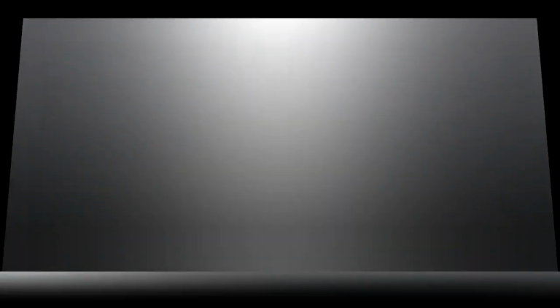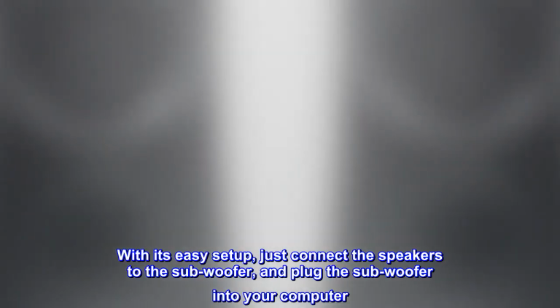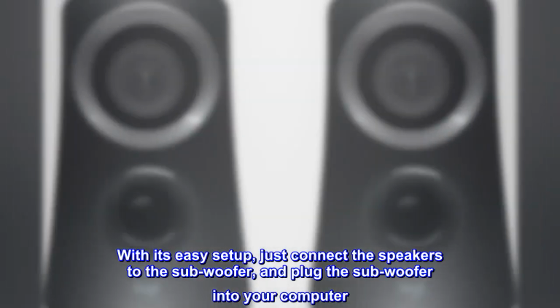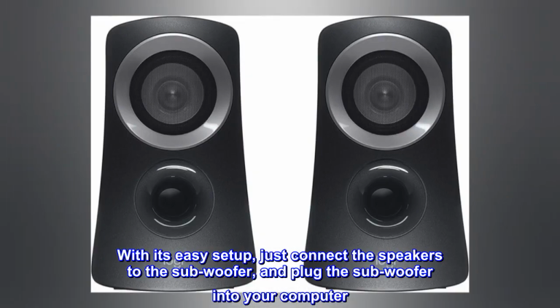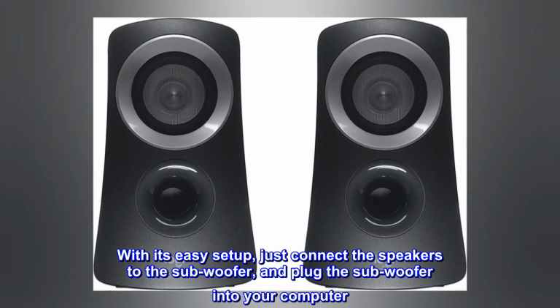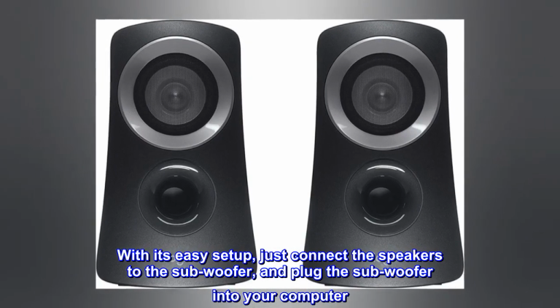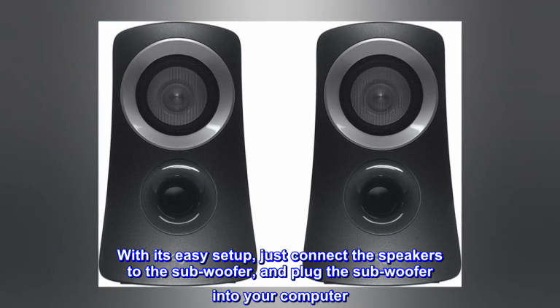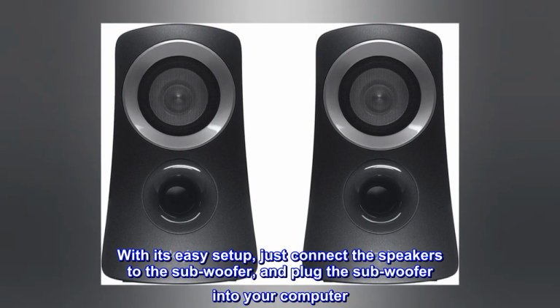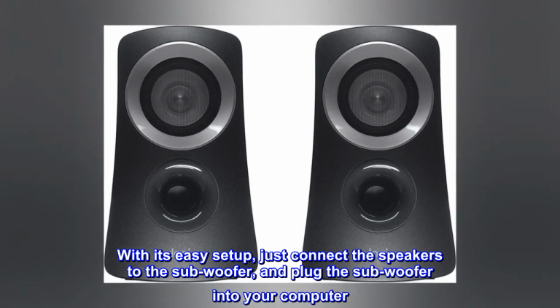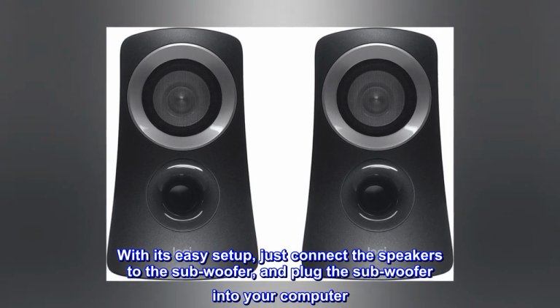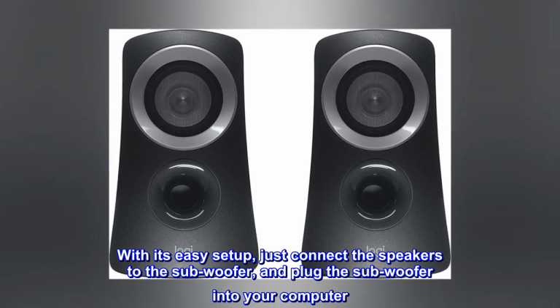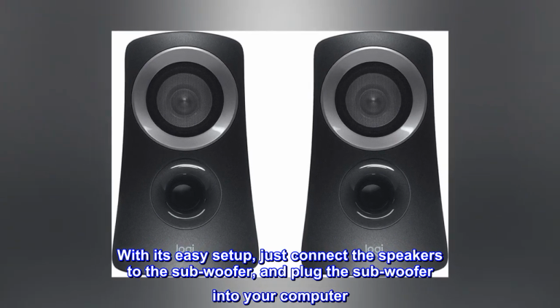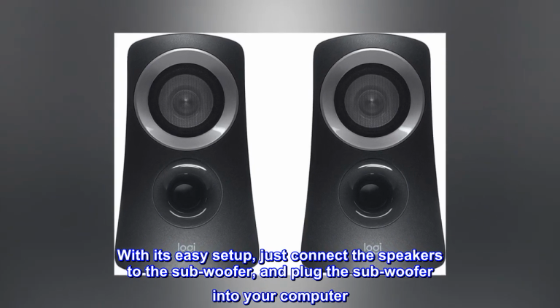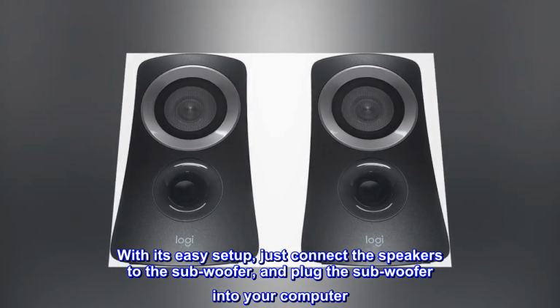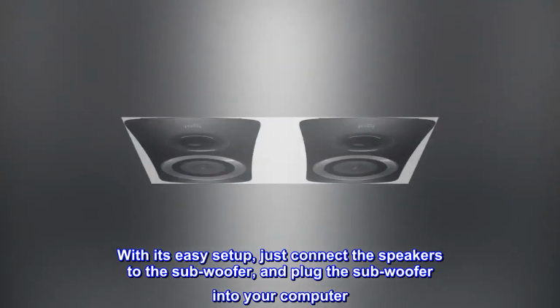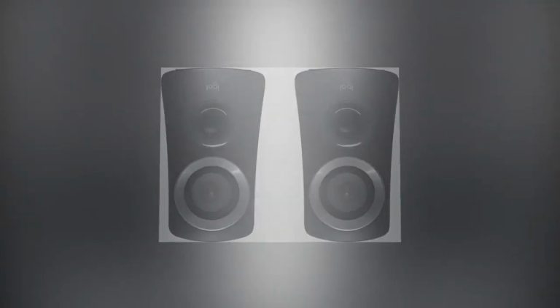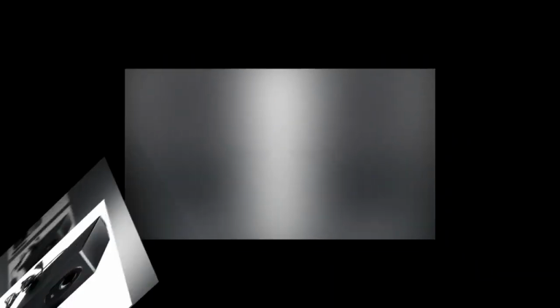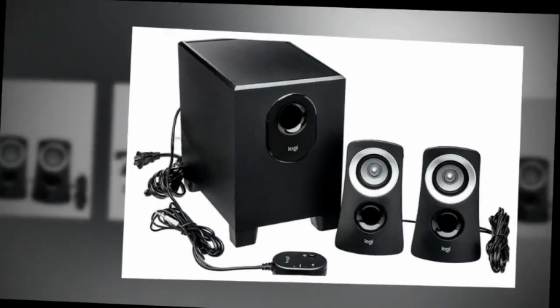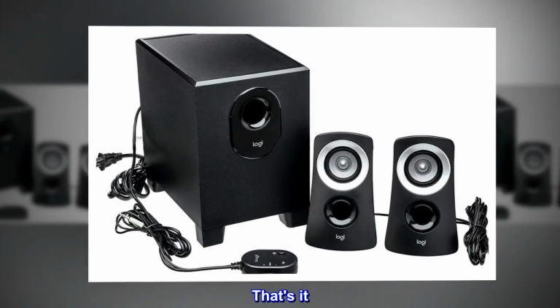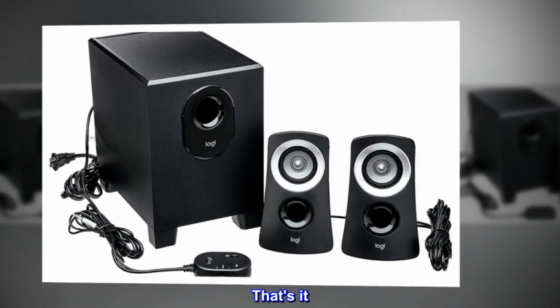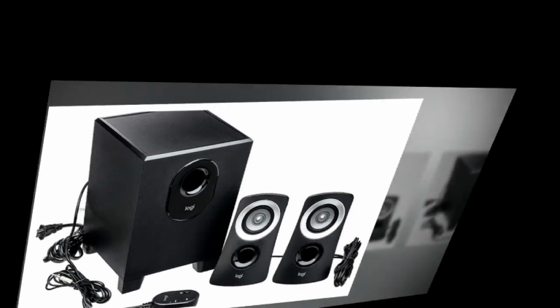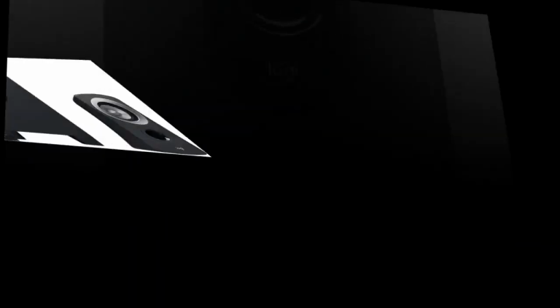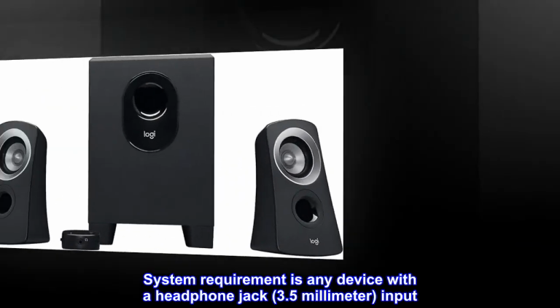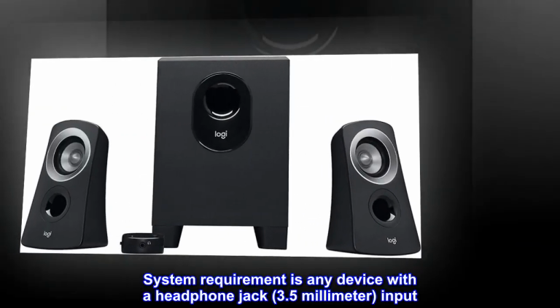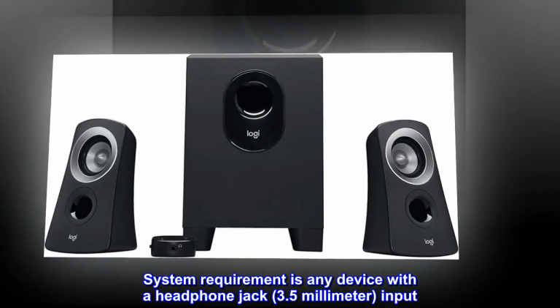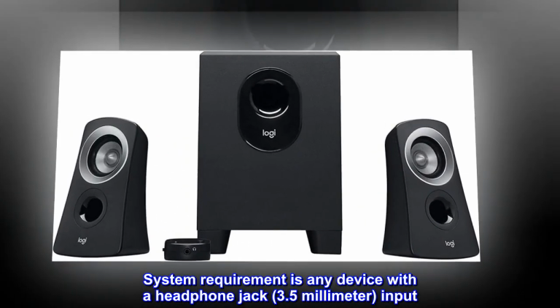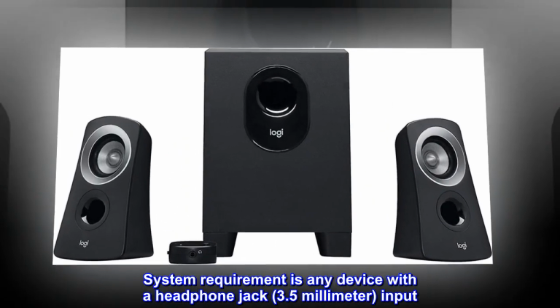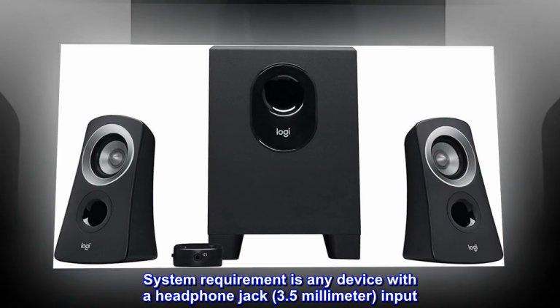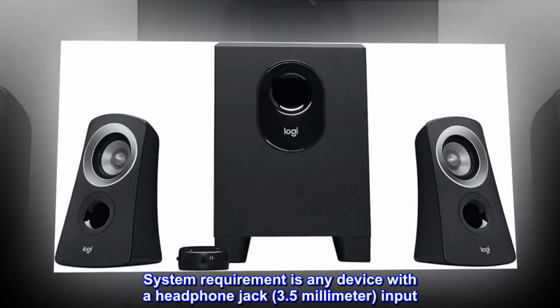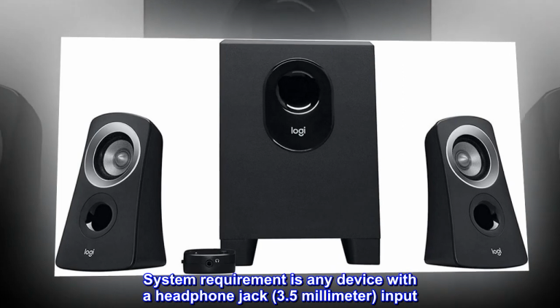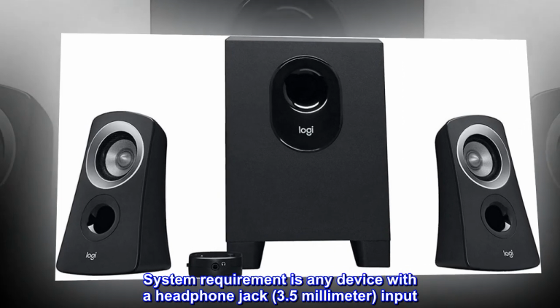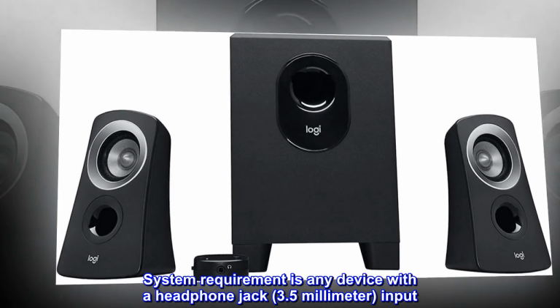With its easy setup, just connect the speakers to the subwoofer and plug the subwoofer into your computer. That's it. System requirement is any device with a headphone jack, 3.5mm input.